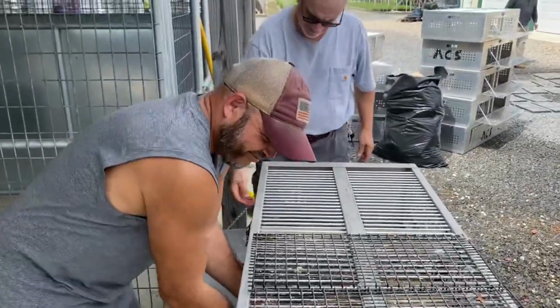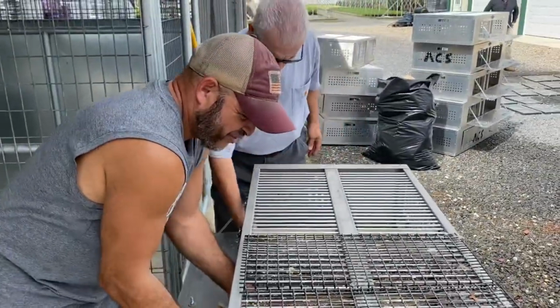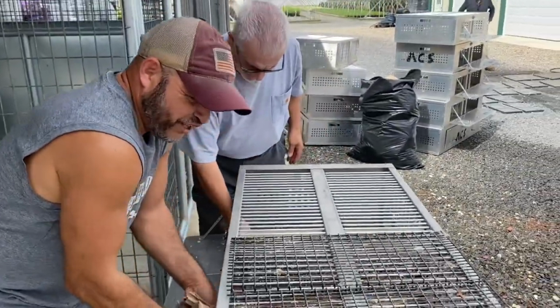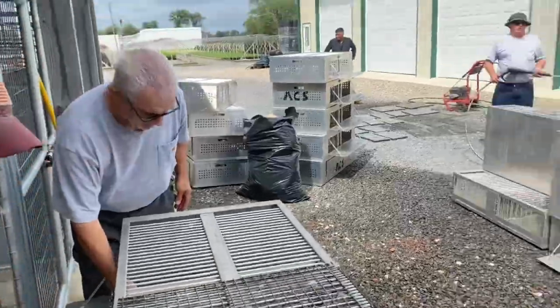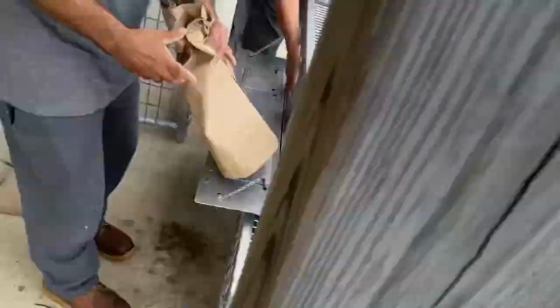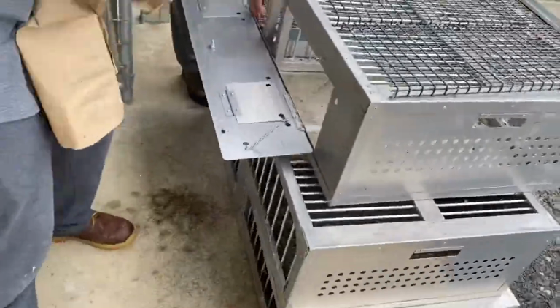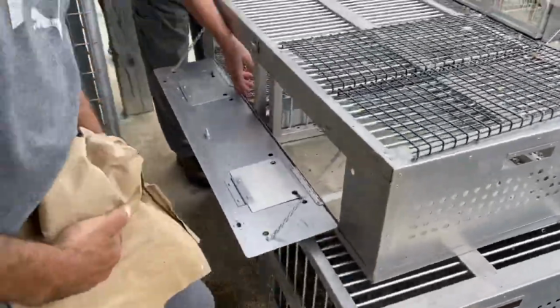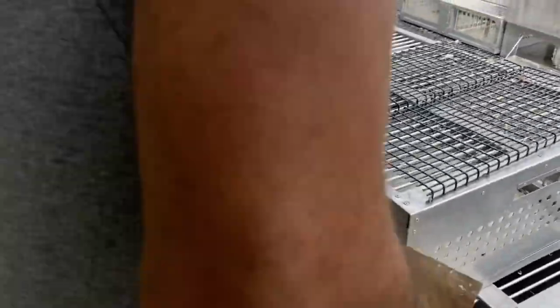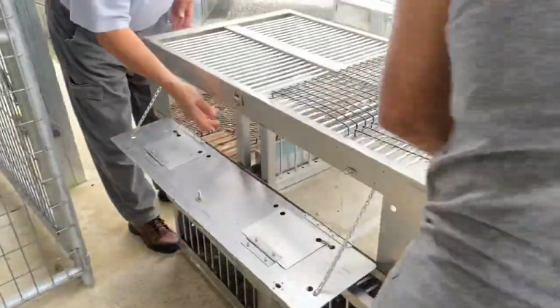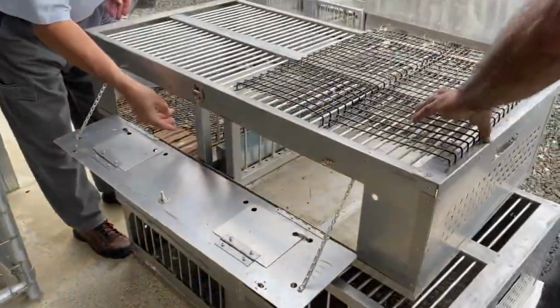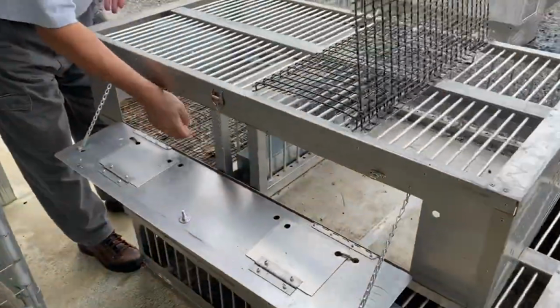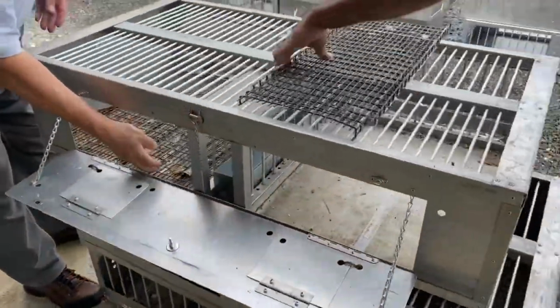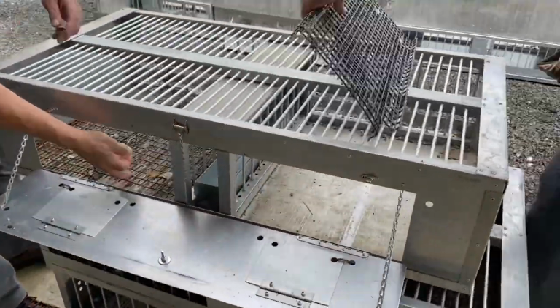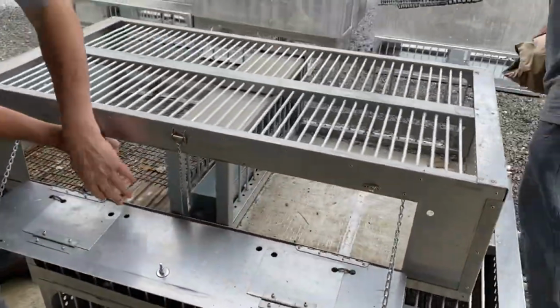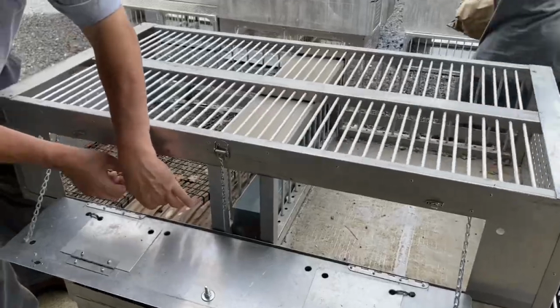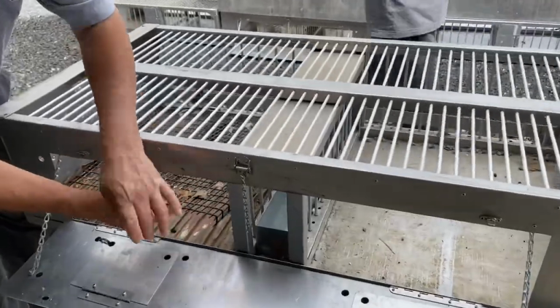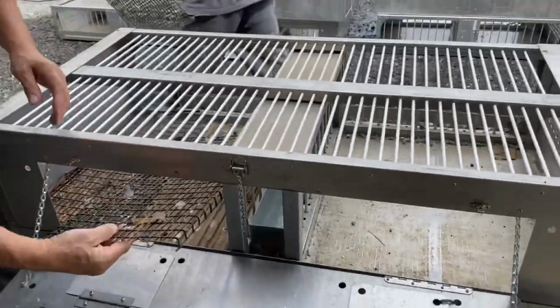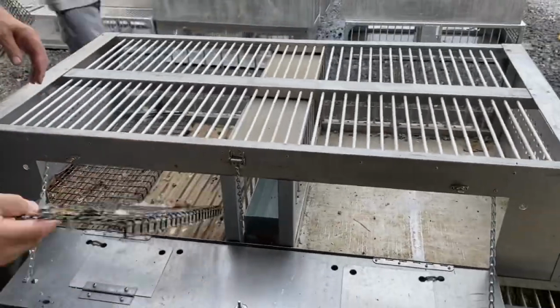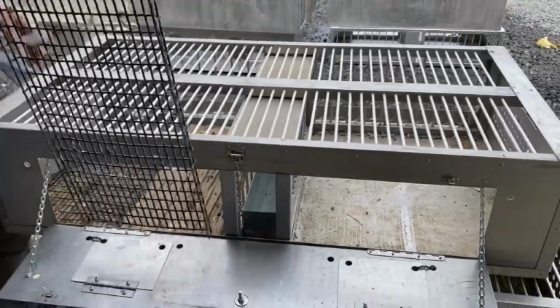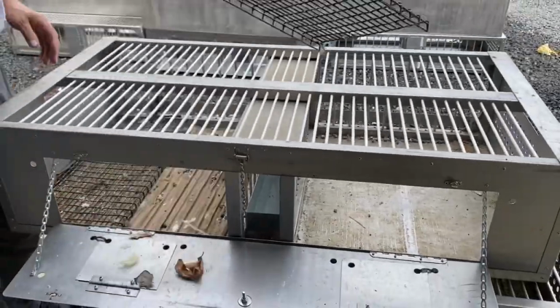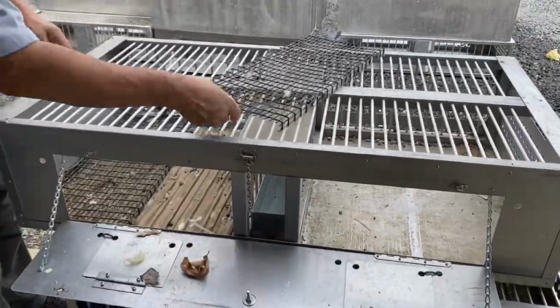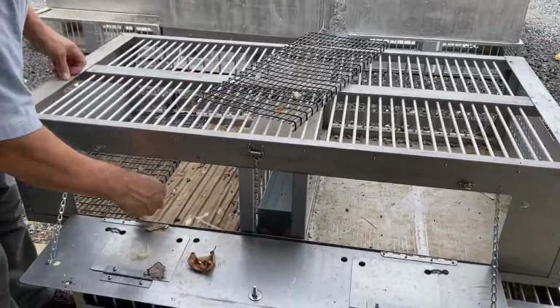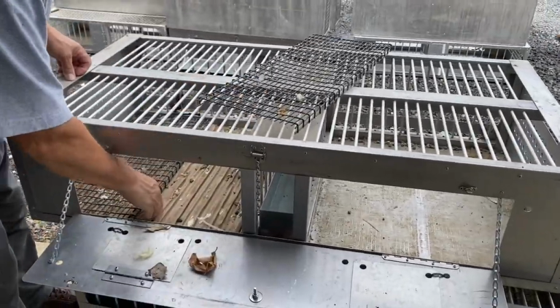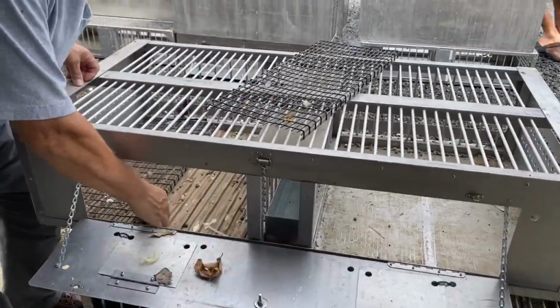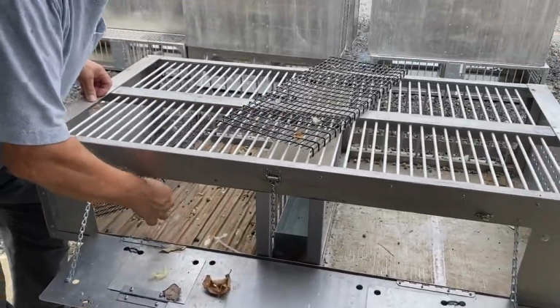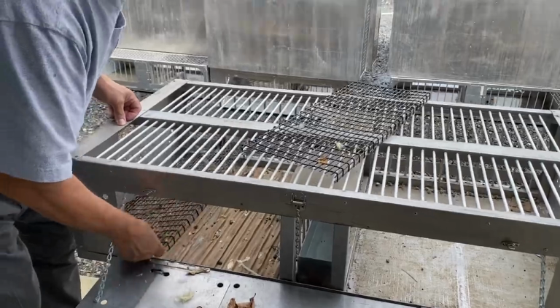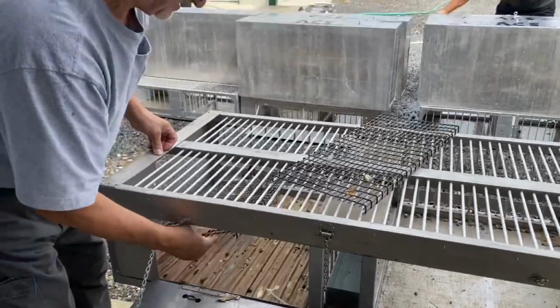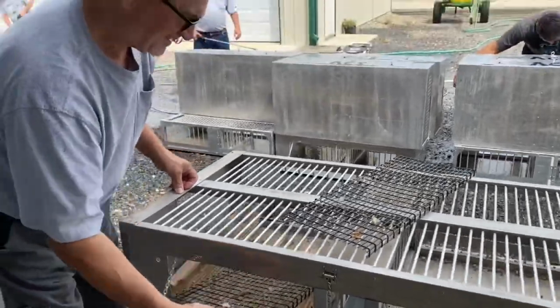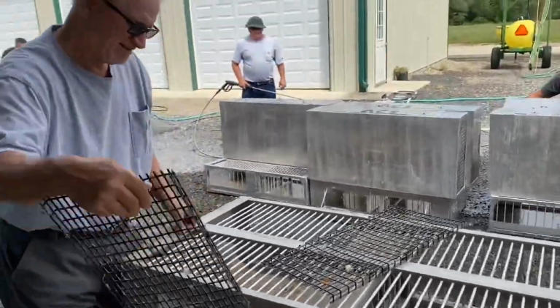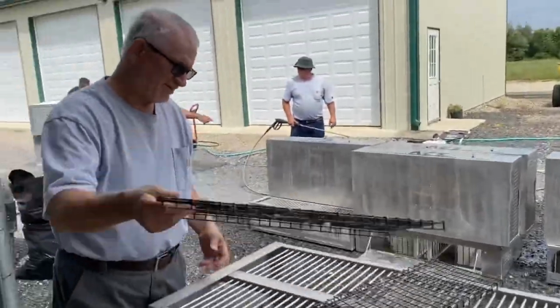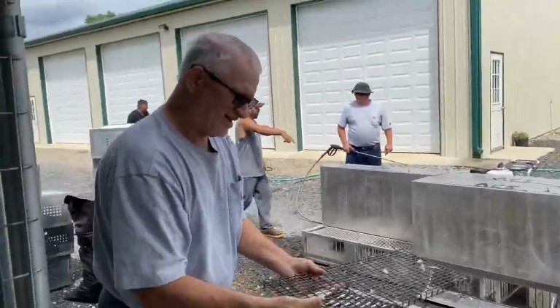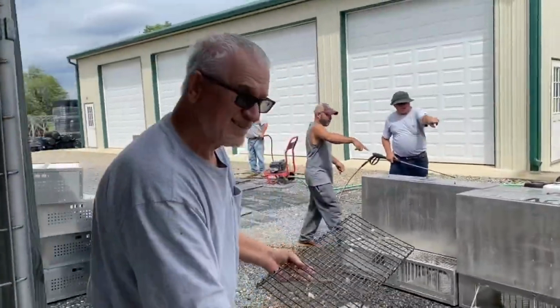So we got wire grids, we'll put a little paper on it as well to do the racing, and then we pick up. This is Steve, the man.